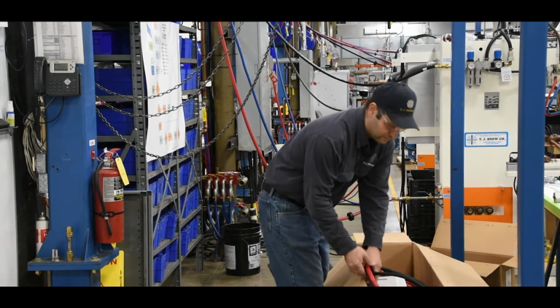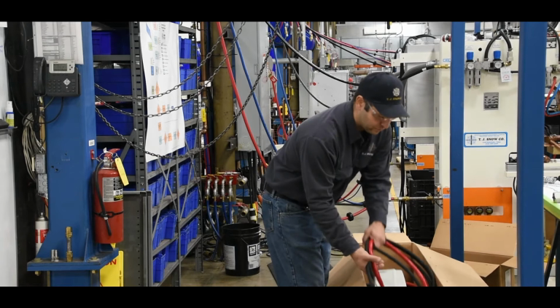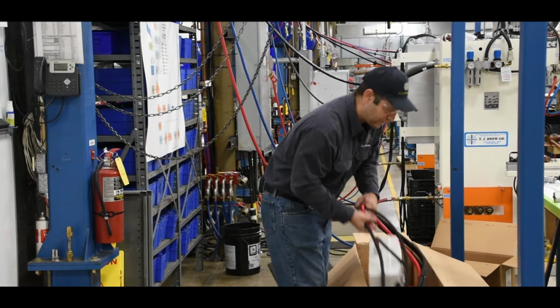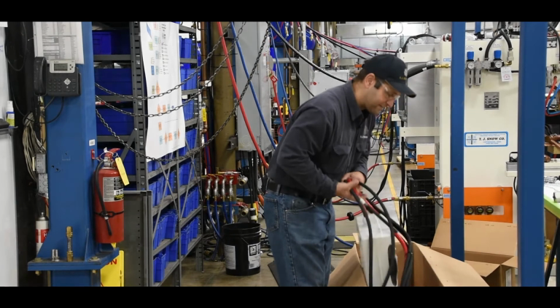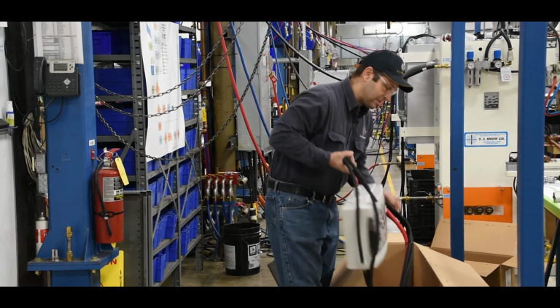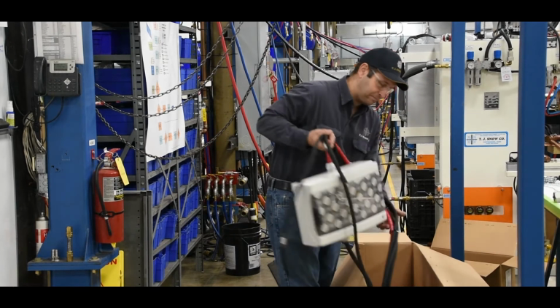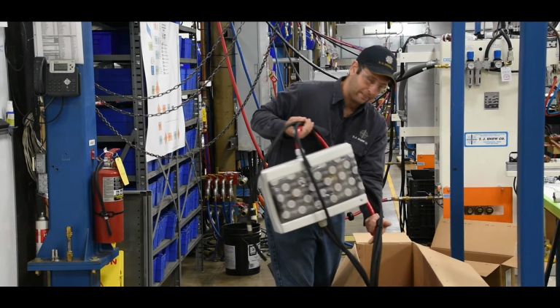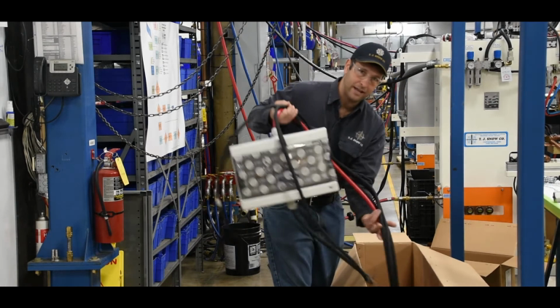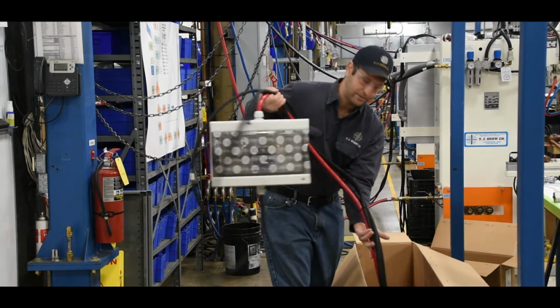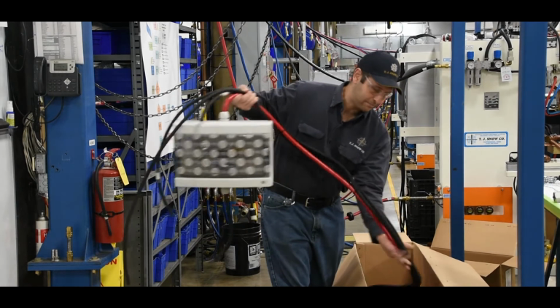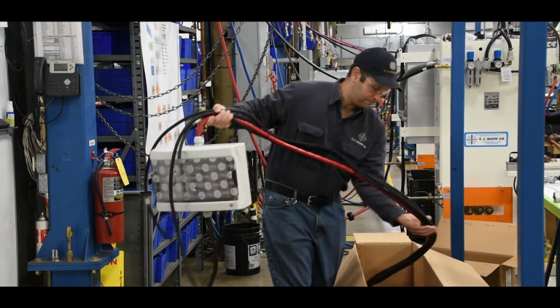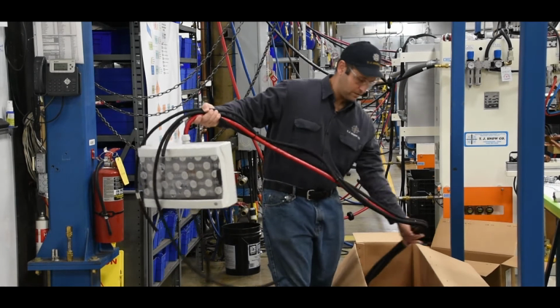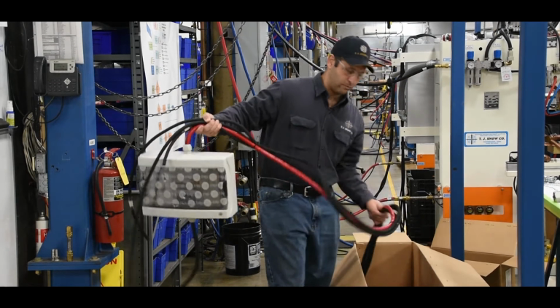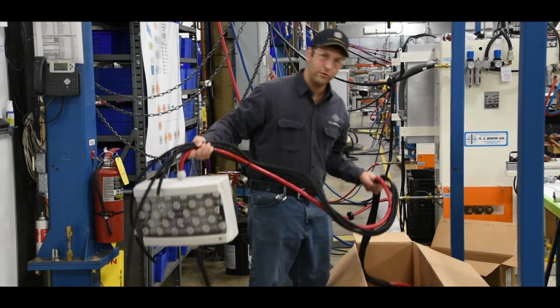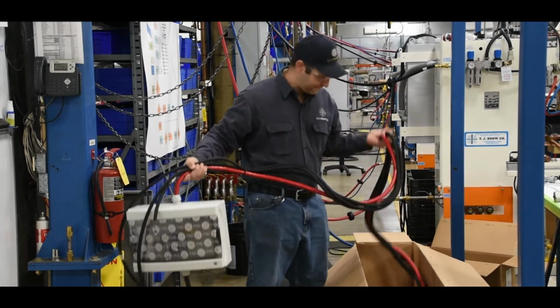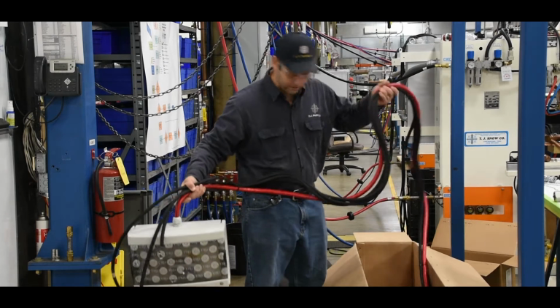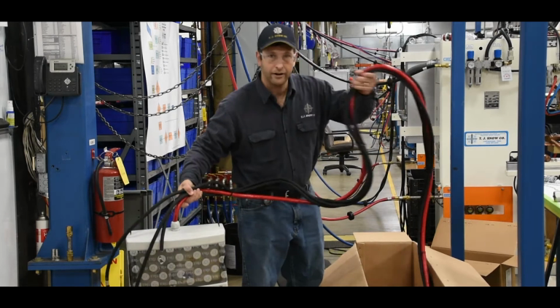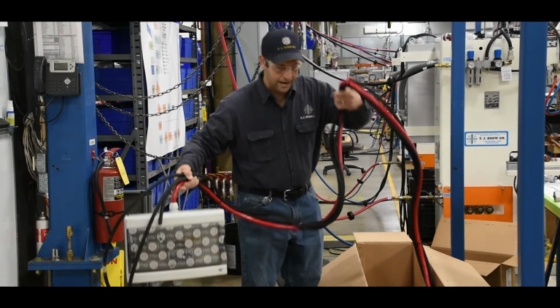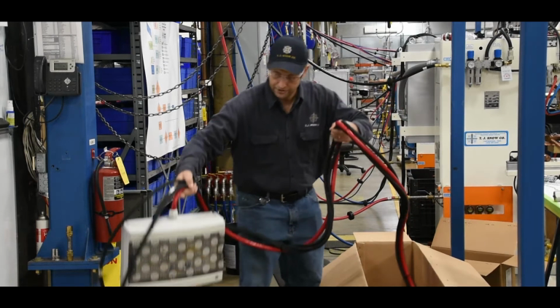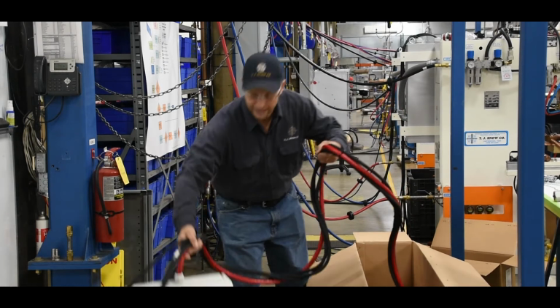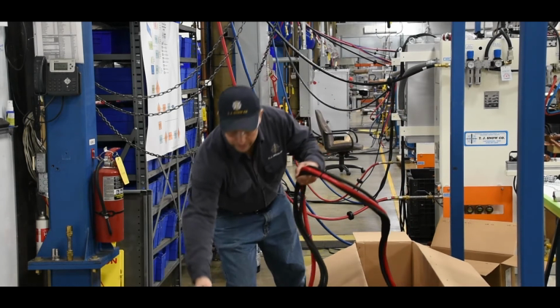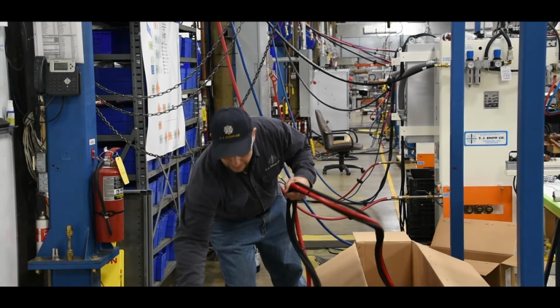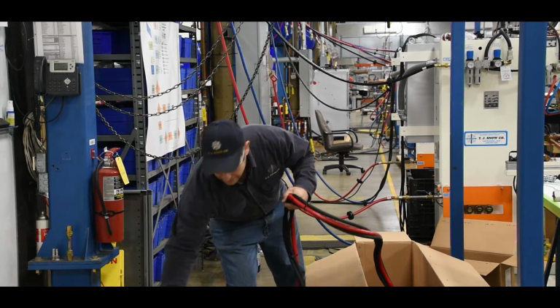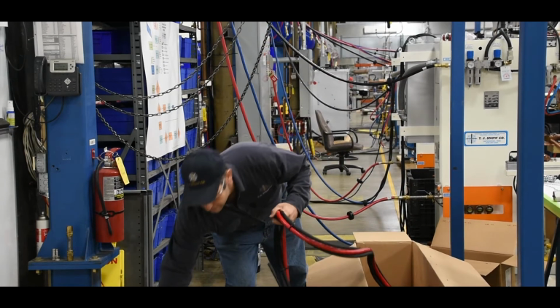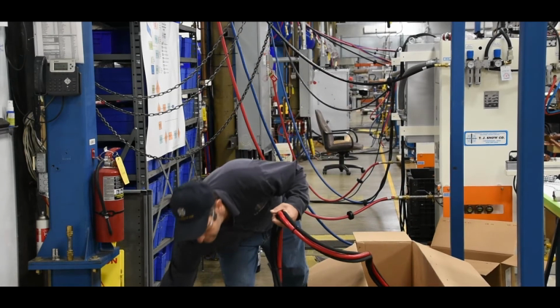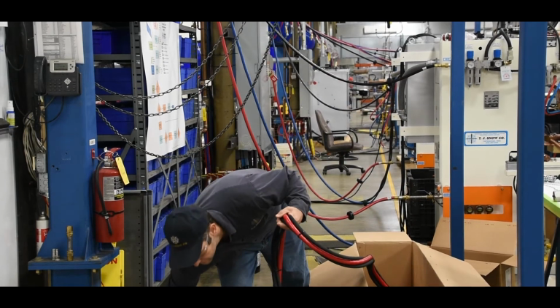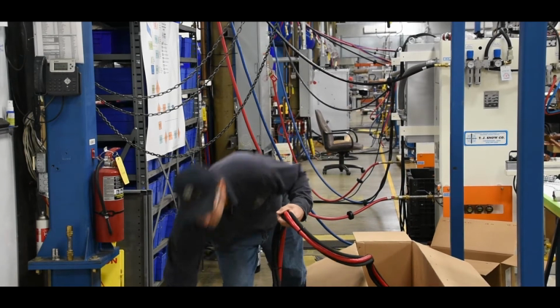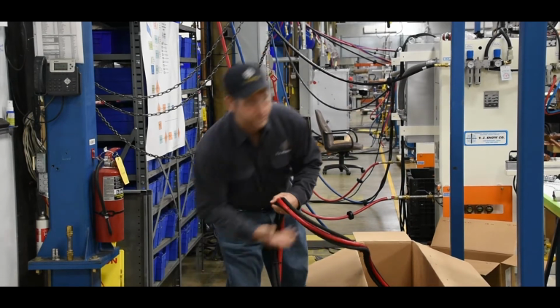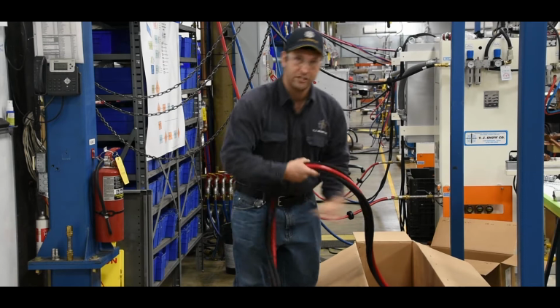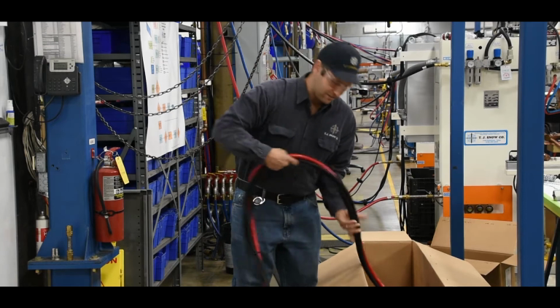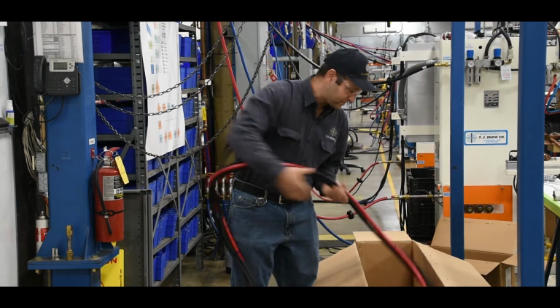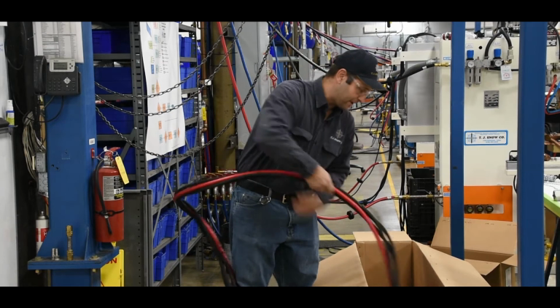First we have the GFI assembly — it's ample size and power. We have roughly 25 feet of air and electrical cables. Just need to lay this off to the side for now.